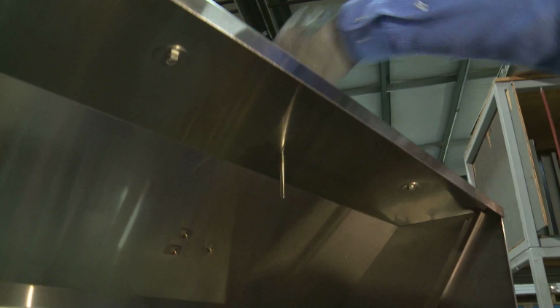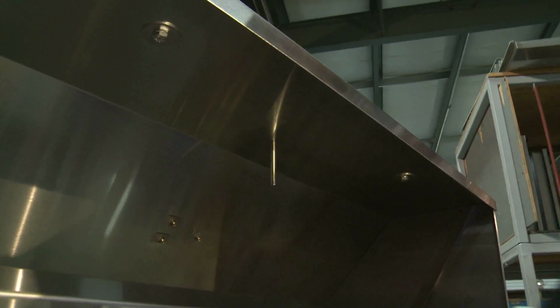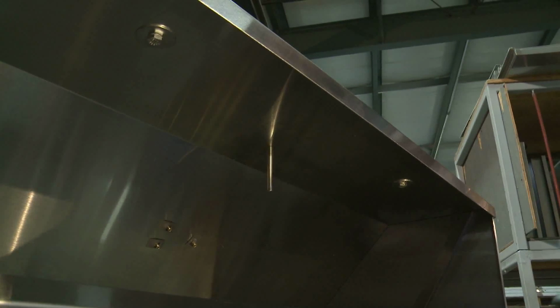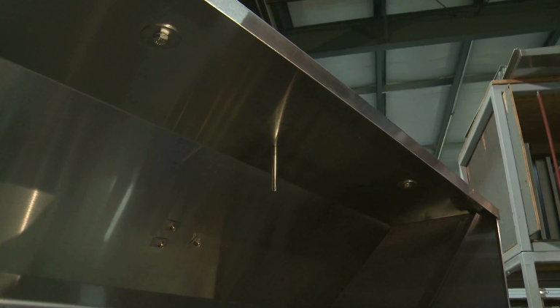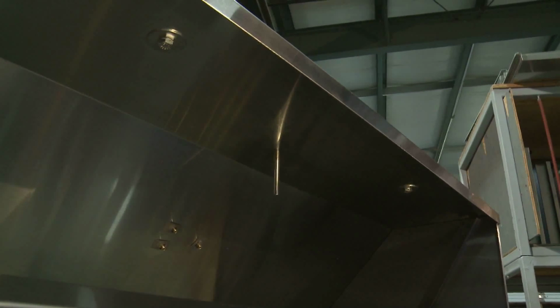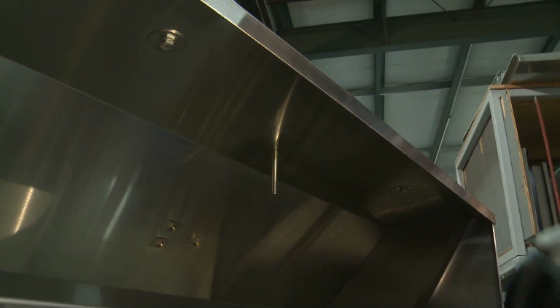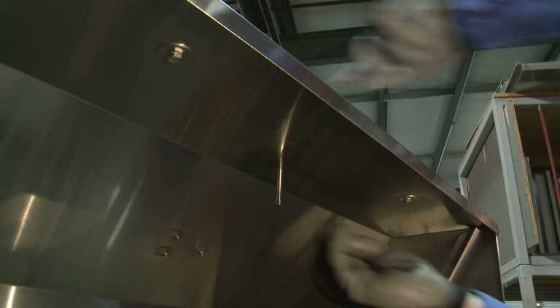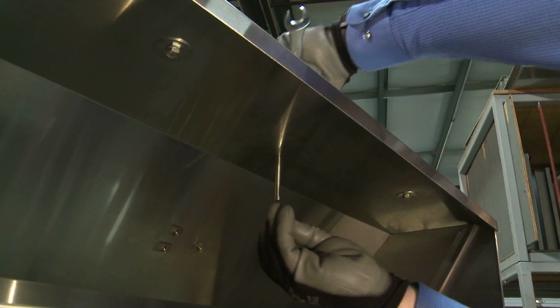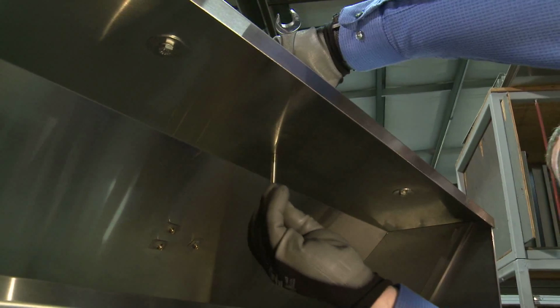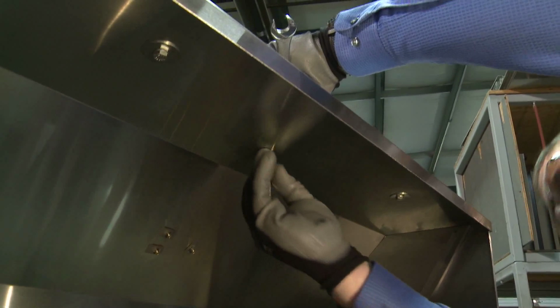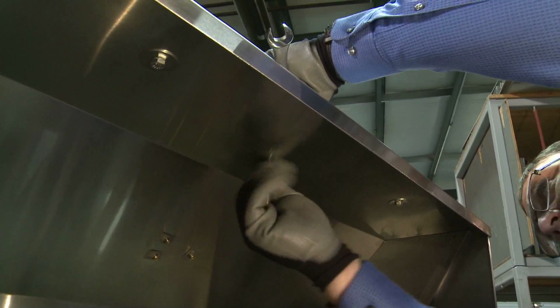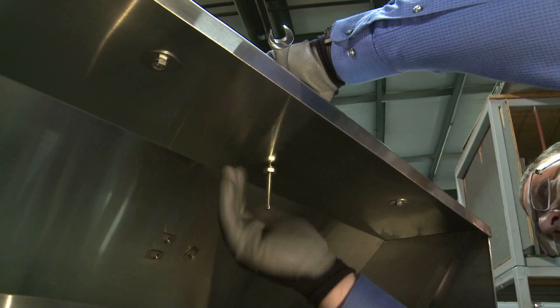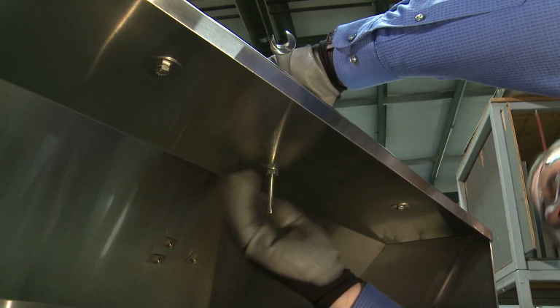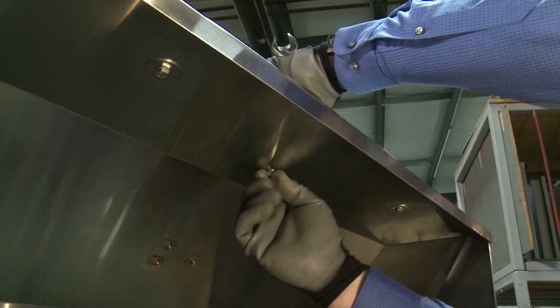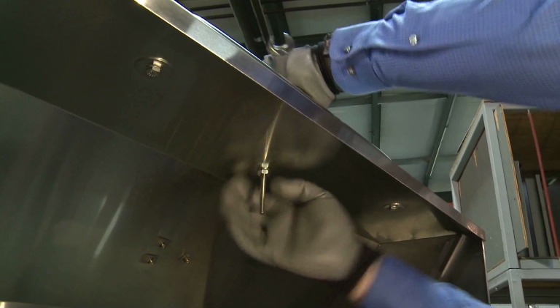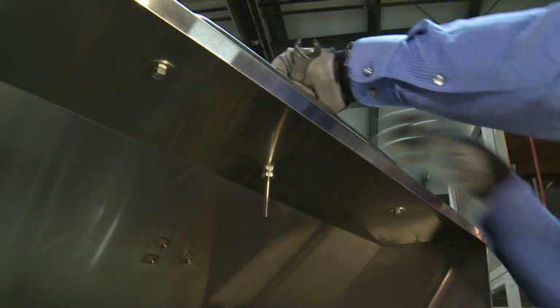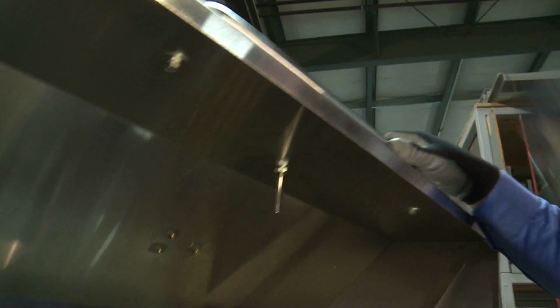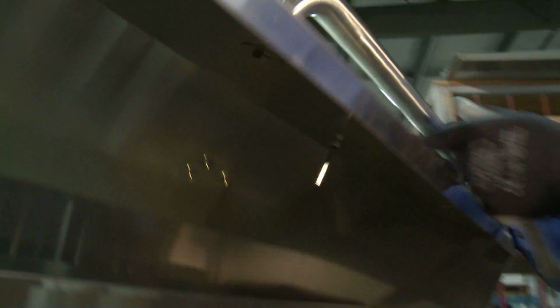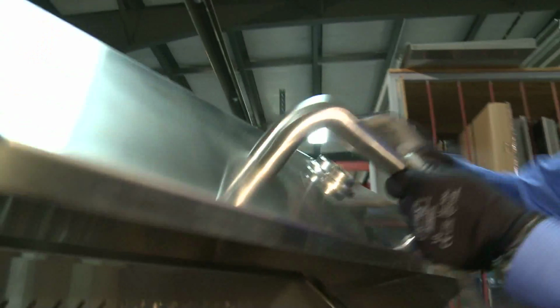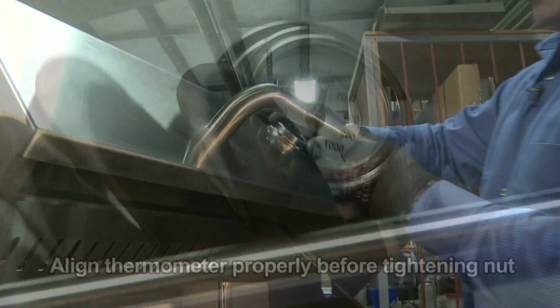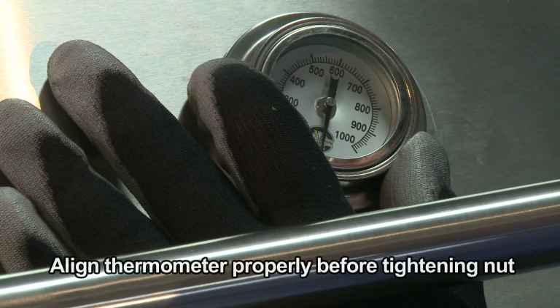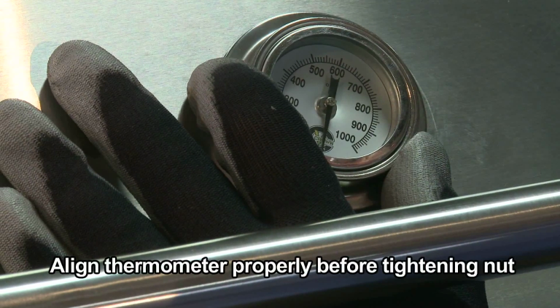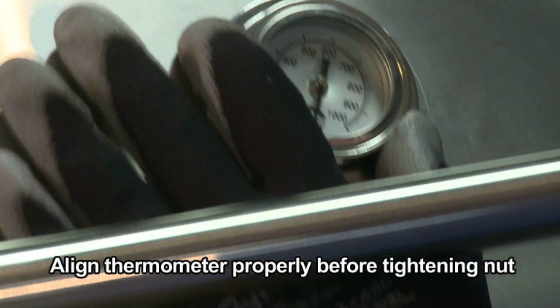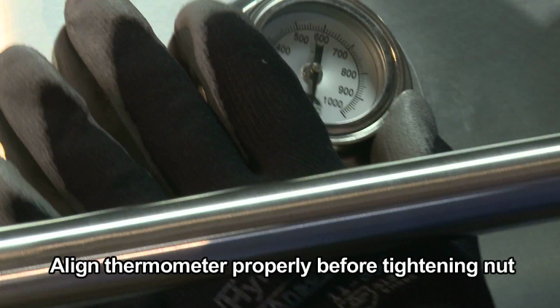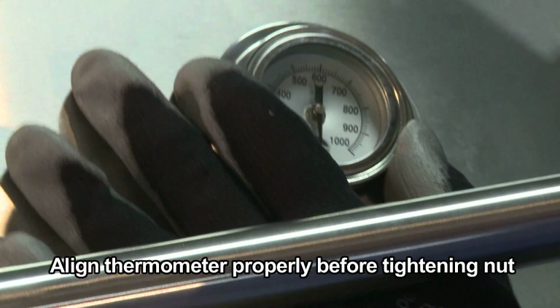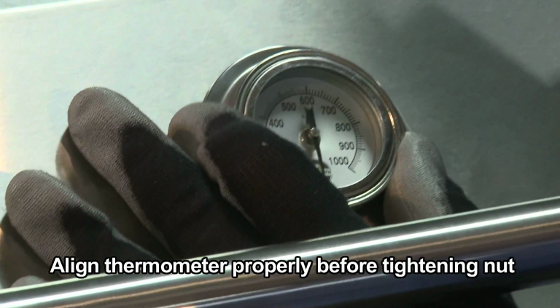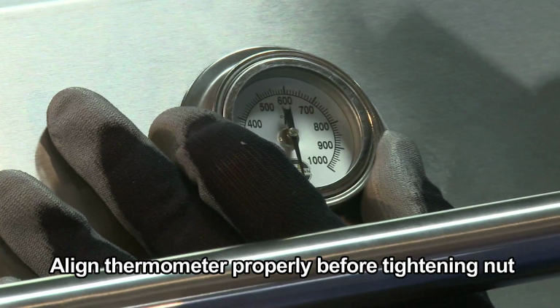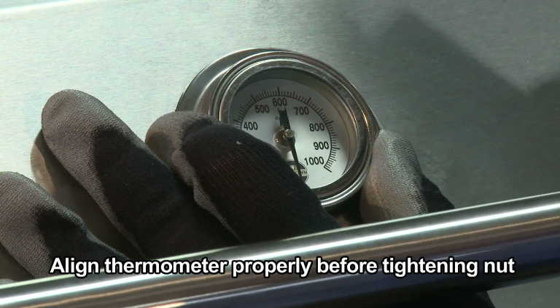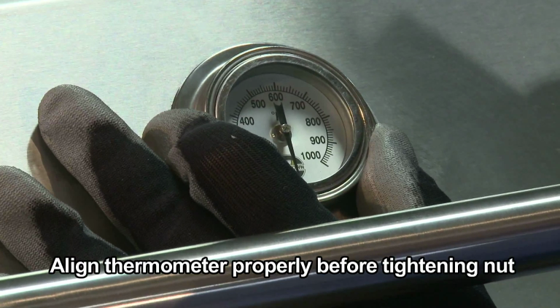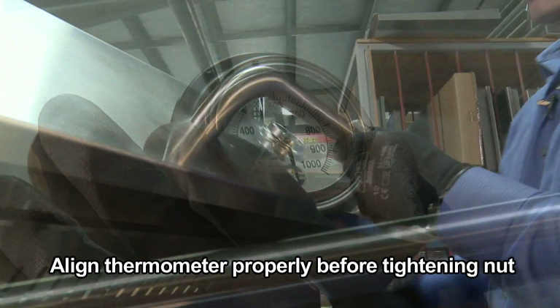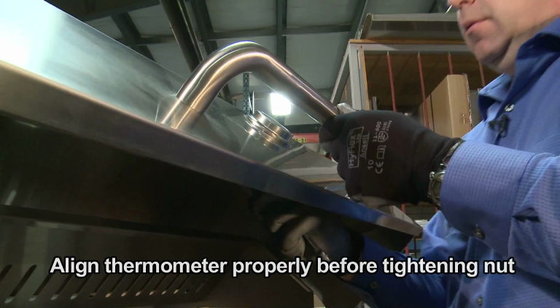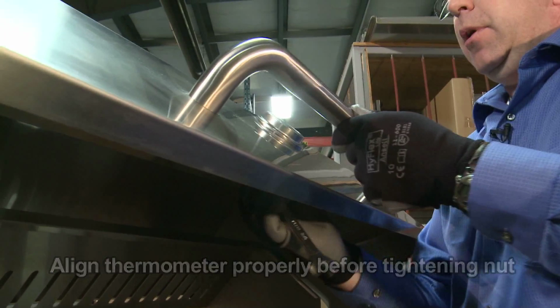Drop it in the hole, washer first and the nut behind it. Bring it up hand tight, and make sure your thermometer is oriented properly so the logo is upright from behind.